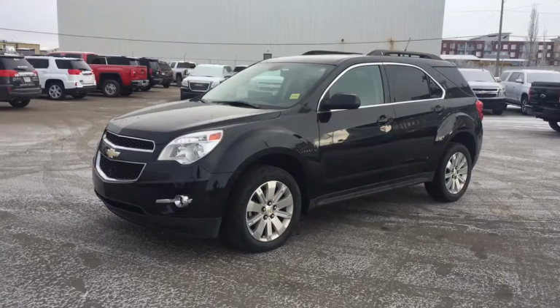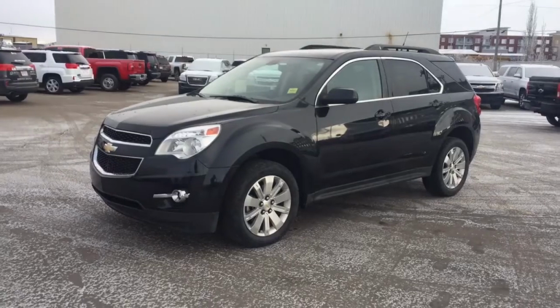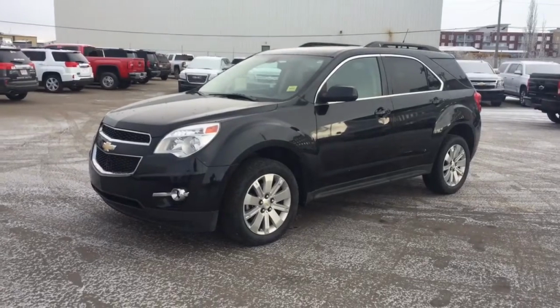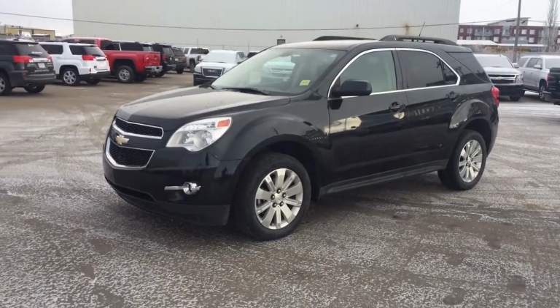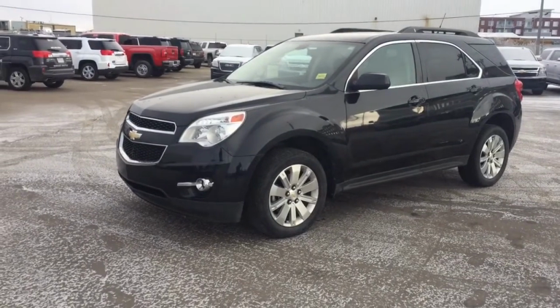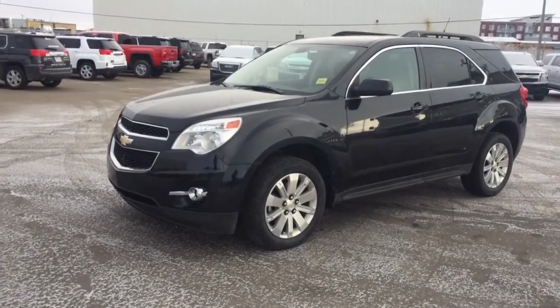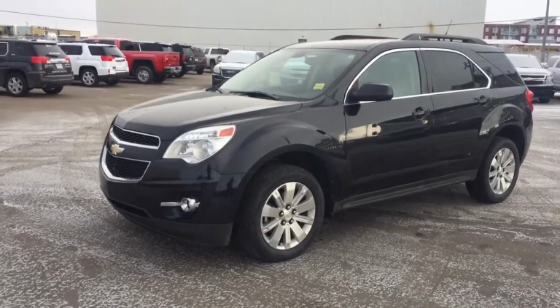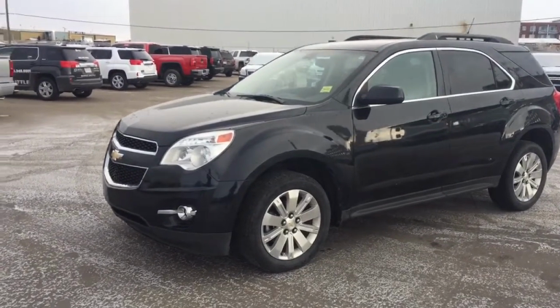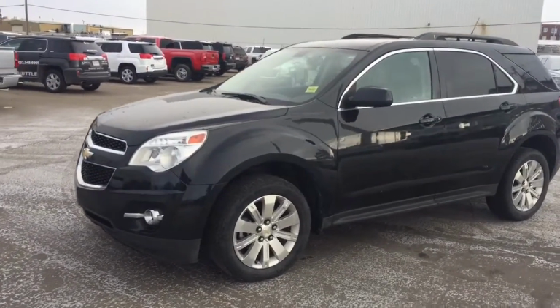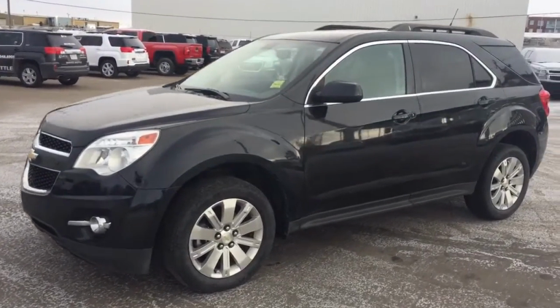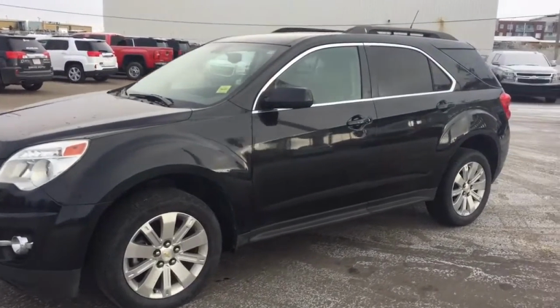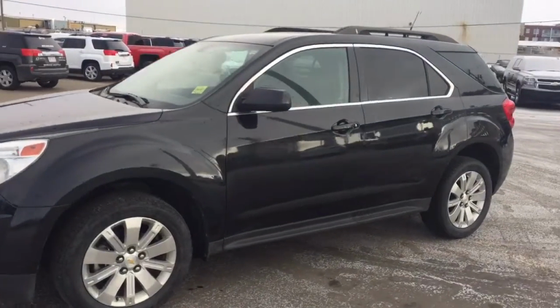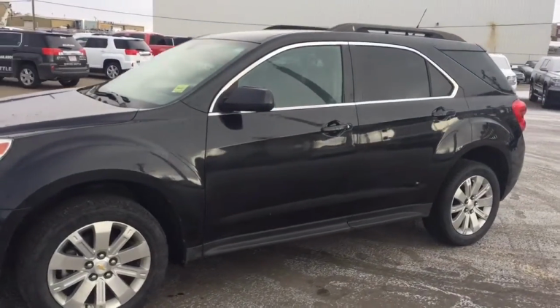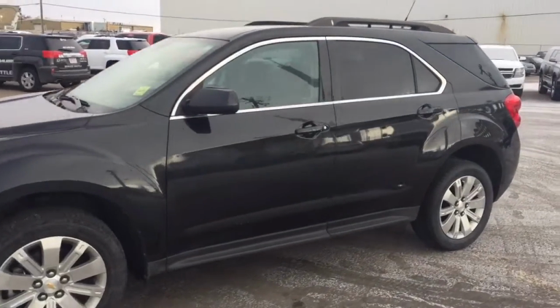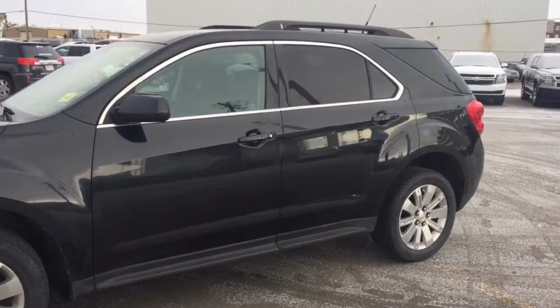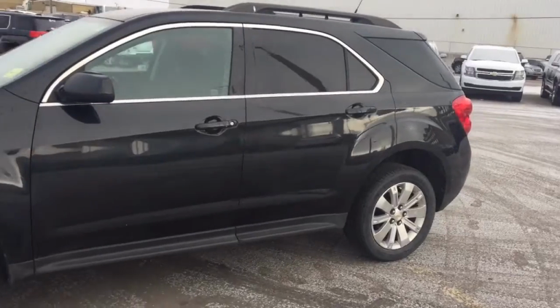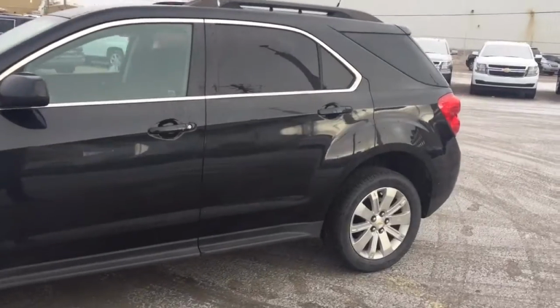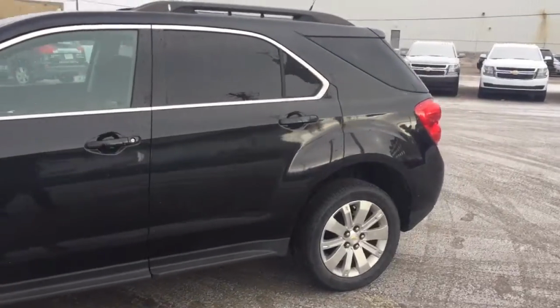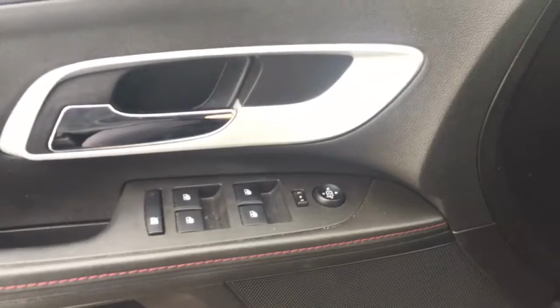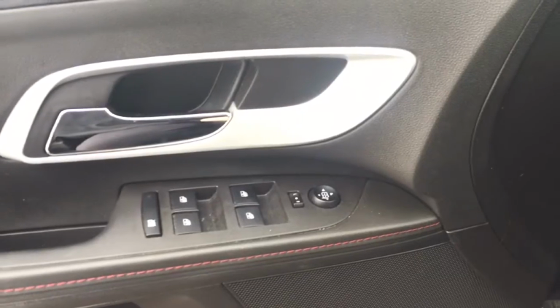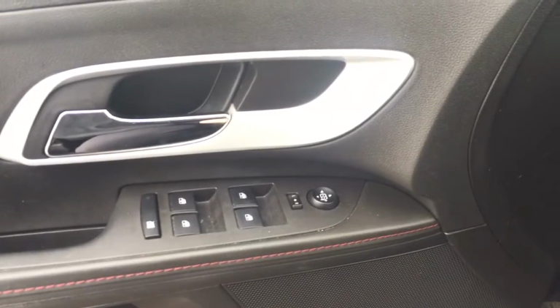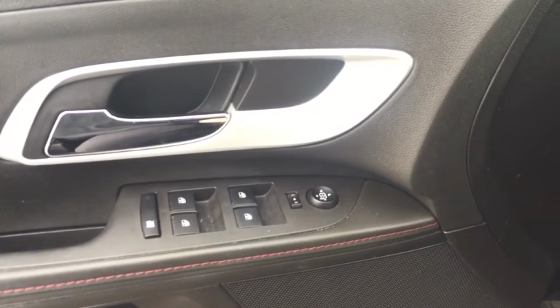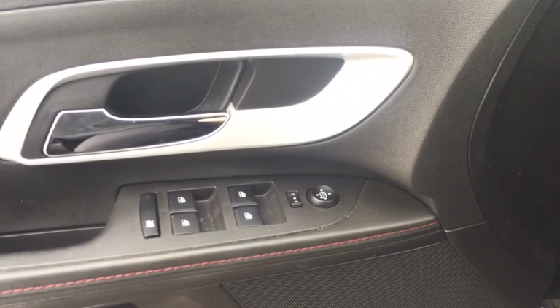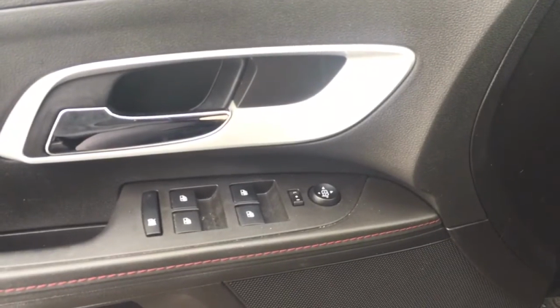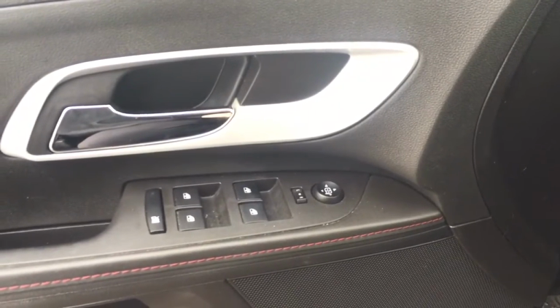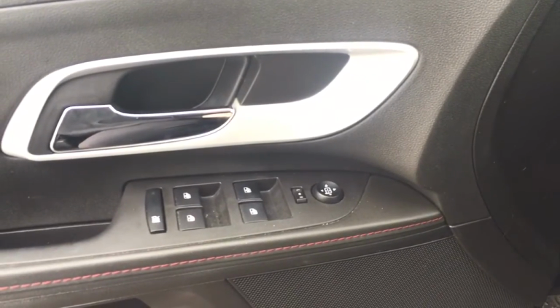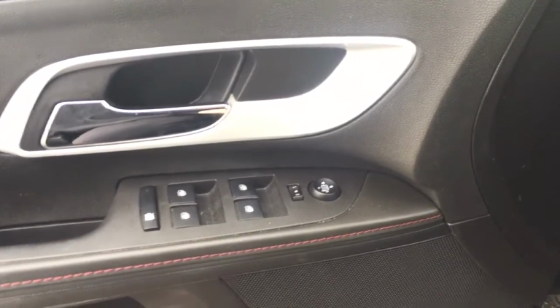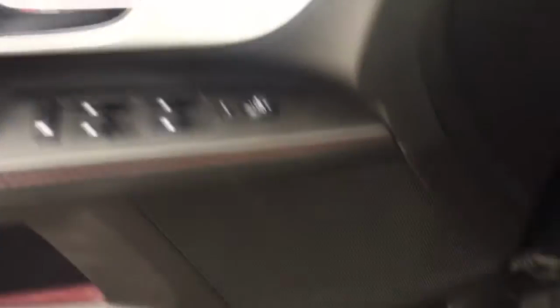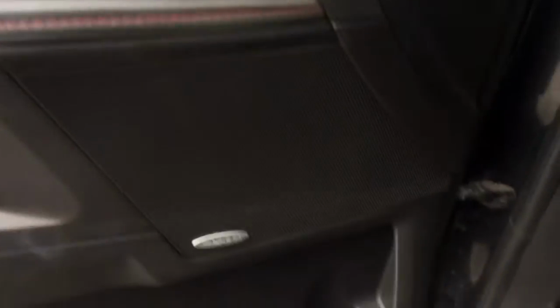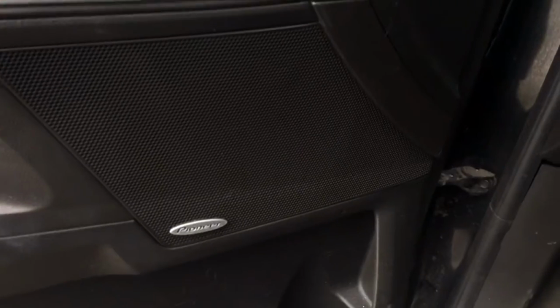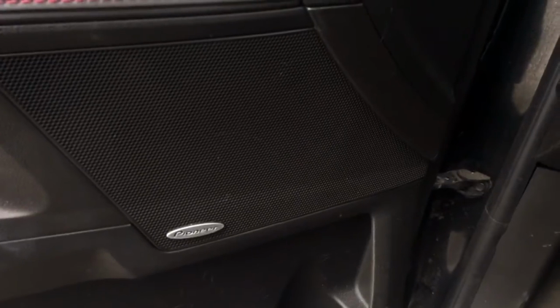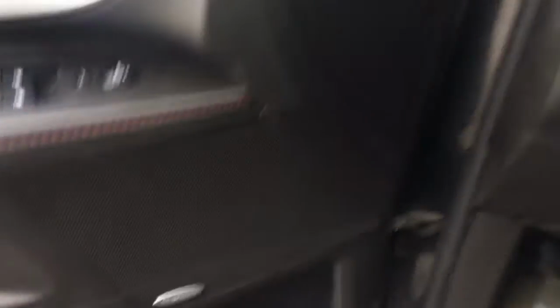Welcome to Davis Chevrolet. This is a pre-owned 2010 Chevrolet Equinox in the color black. Some features include power windows, power mirrors, and a Pioneer sound system.